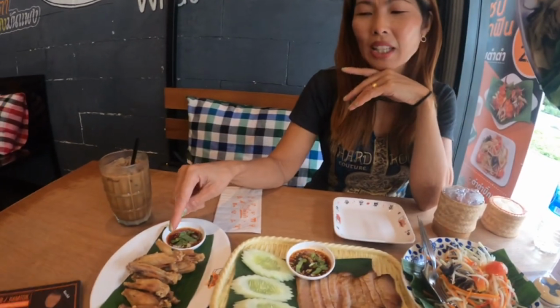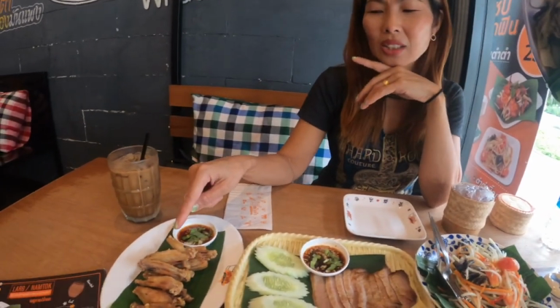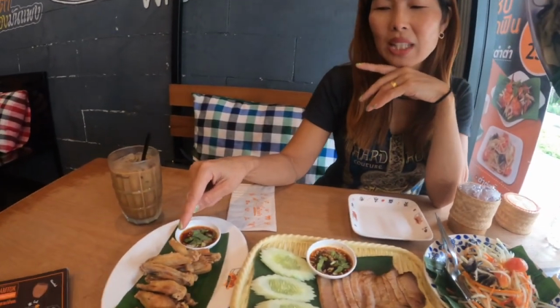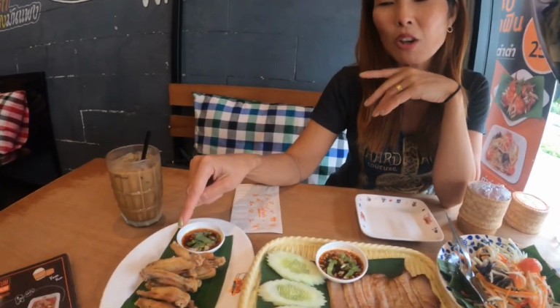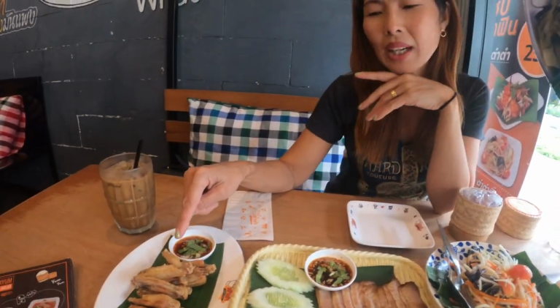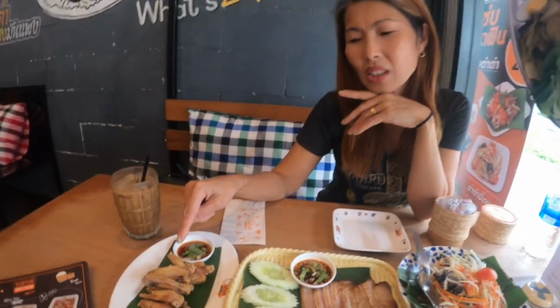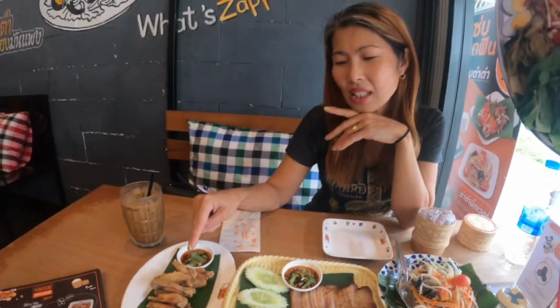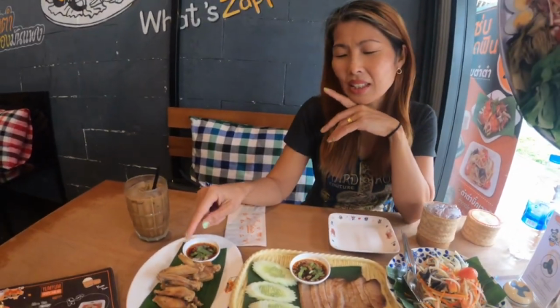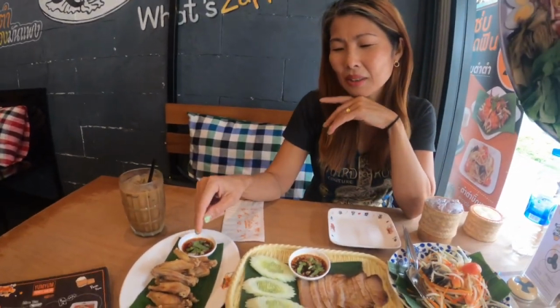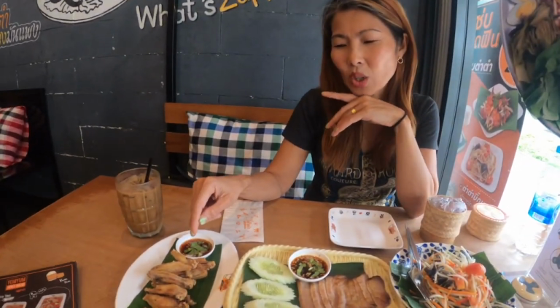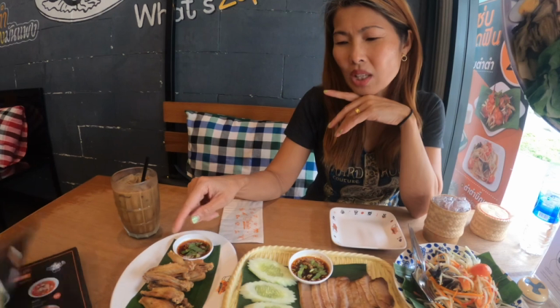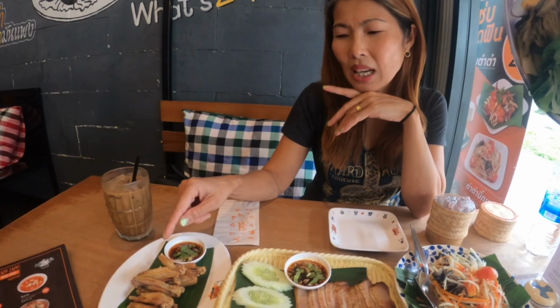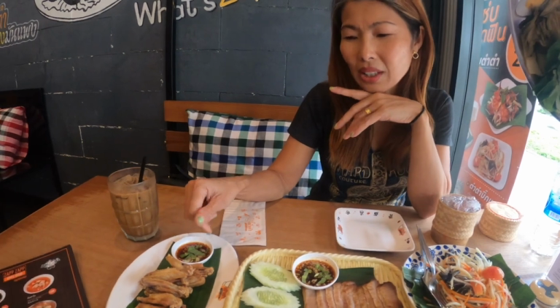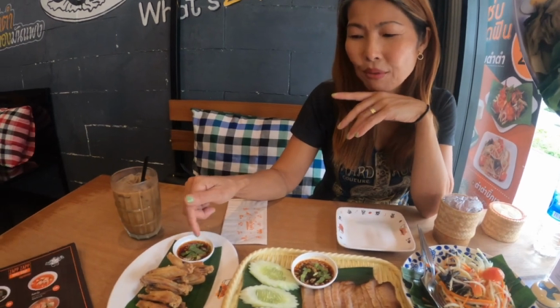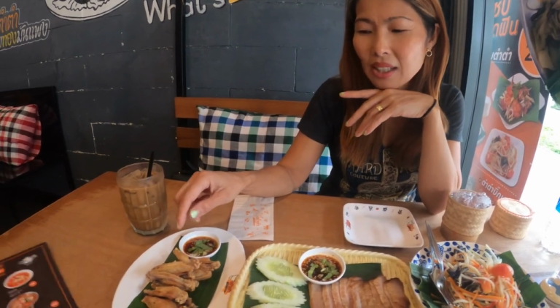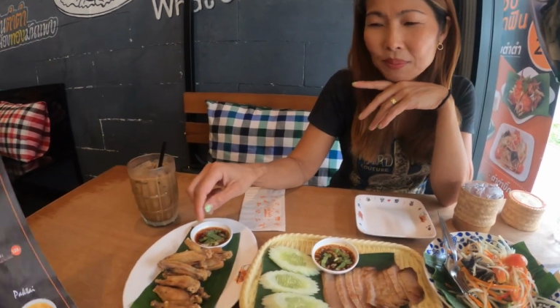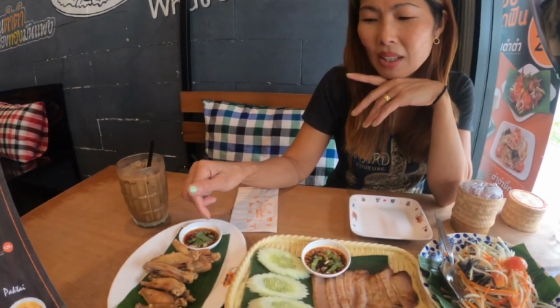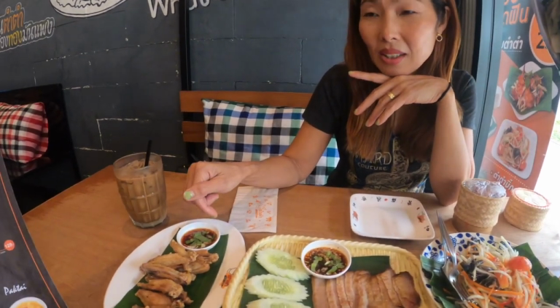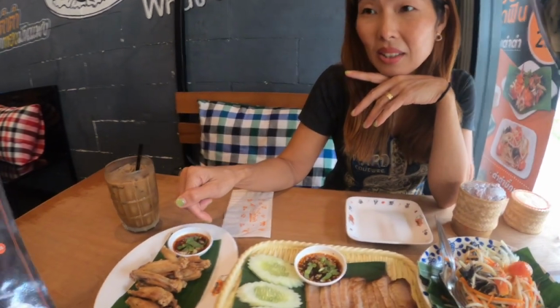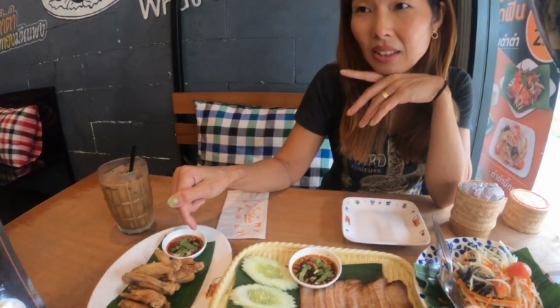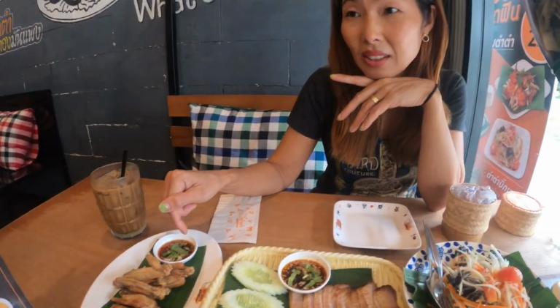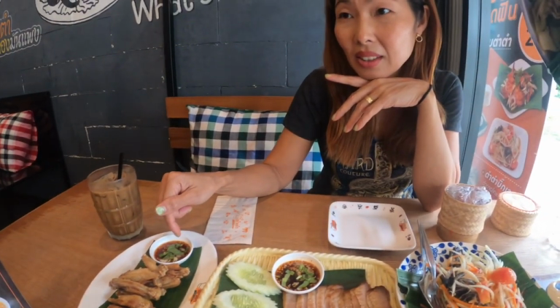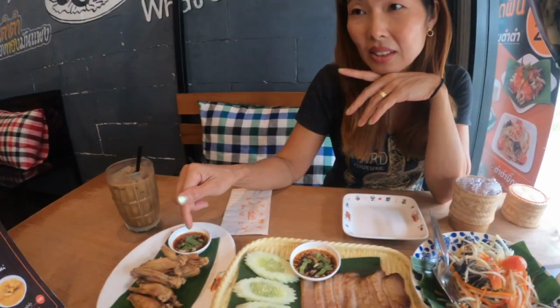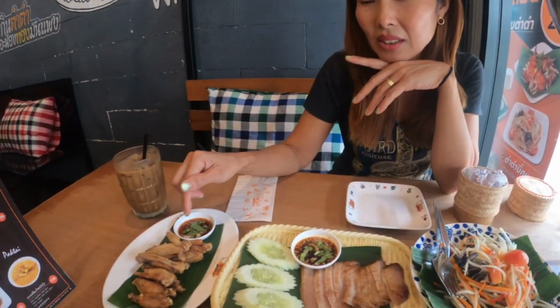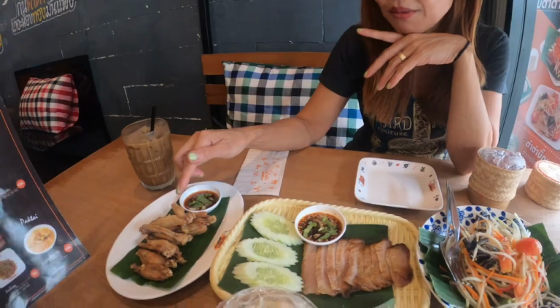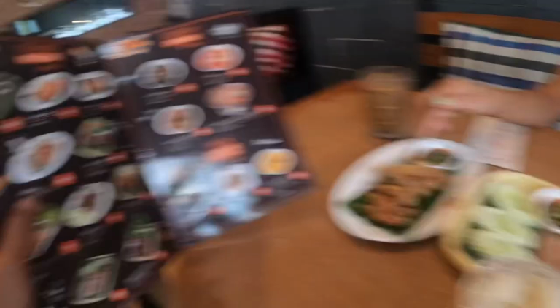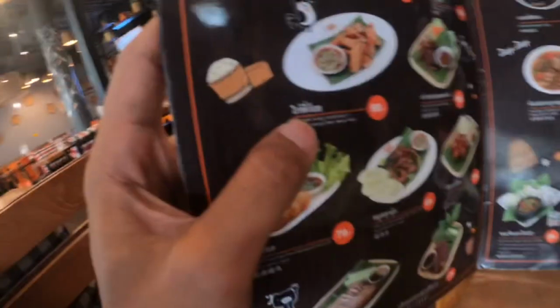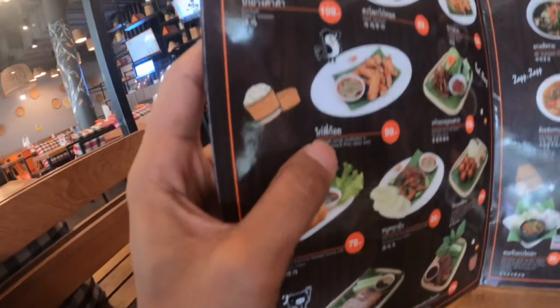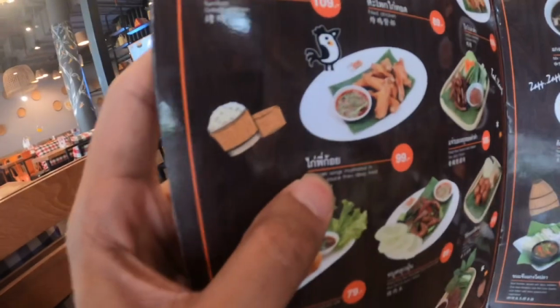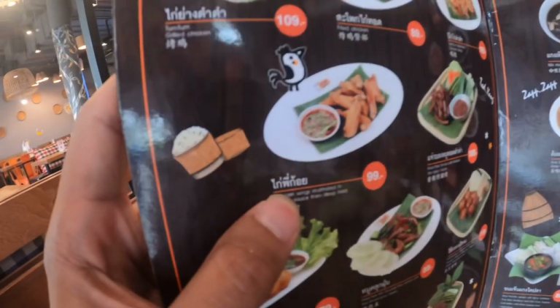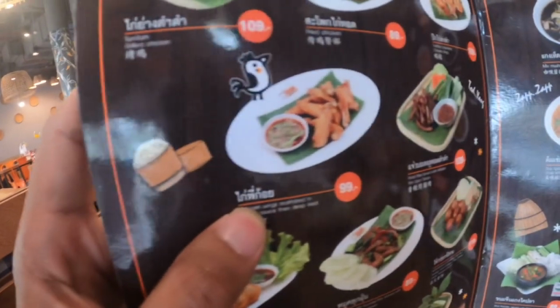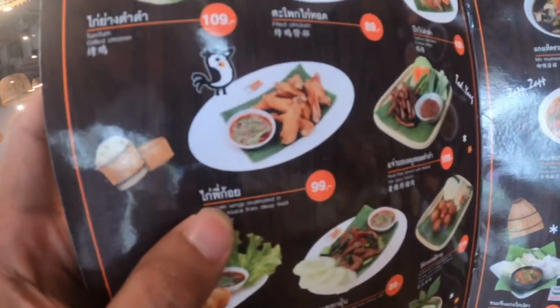It looks a little weird but it's delicious — it tastes really good, I love this dish. And this one is chicken wings split in half and deep fried, marinated in a special sauce and then deep fried again, dipped in the spicy sauce as well.